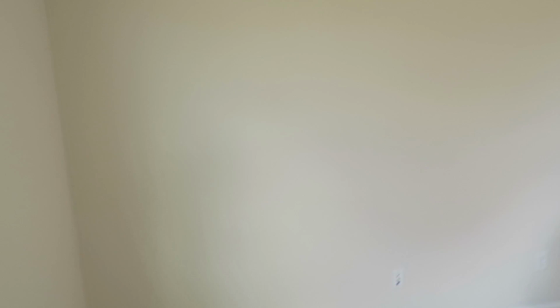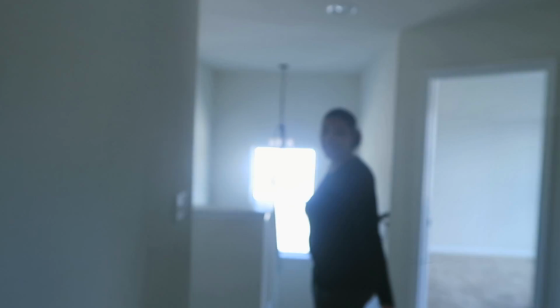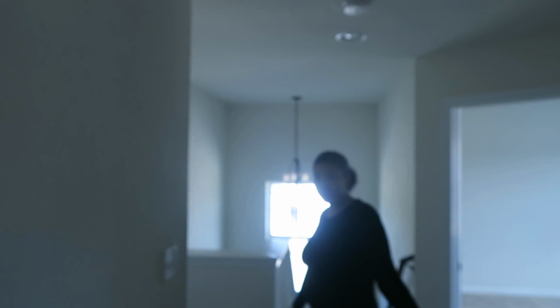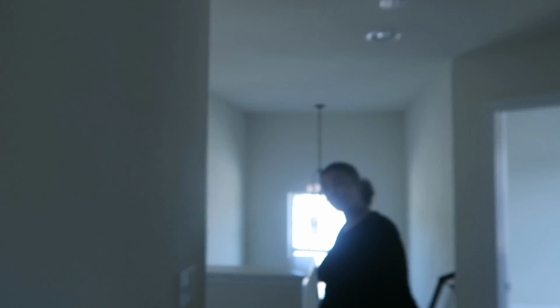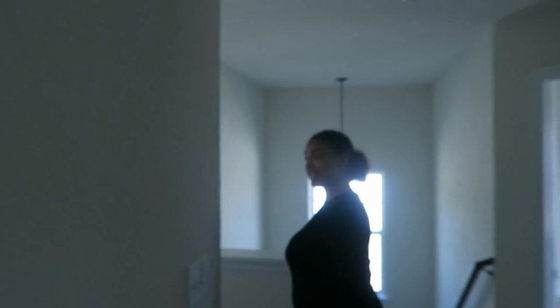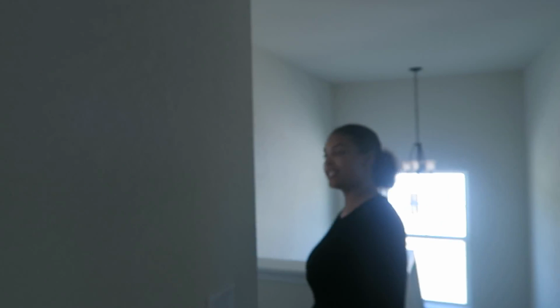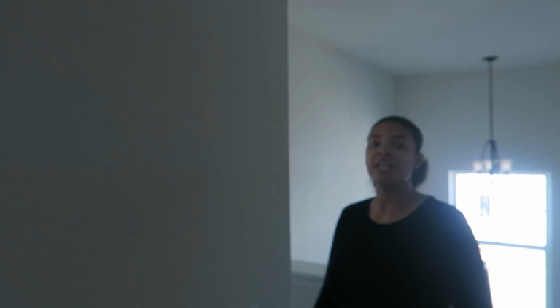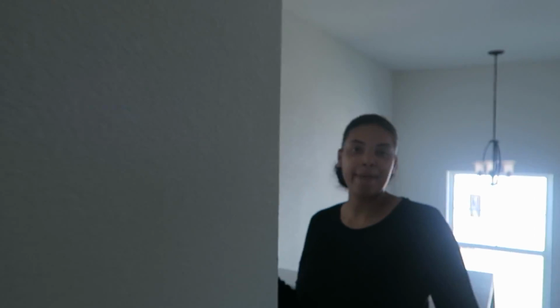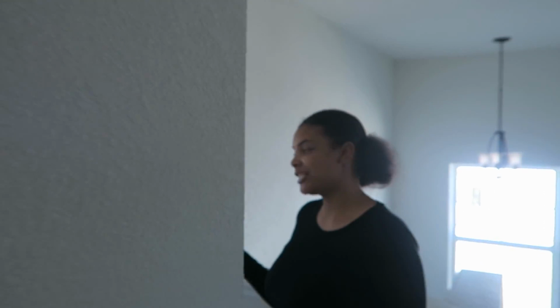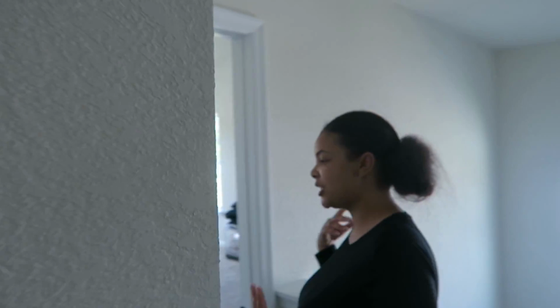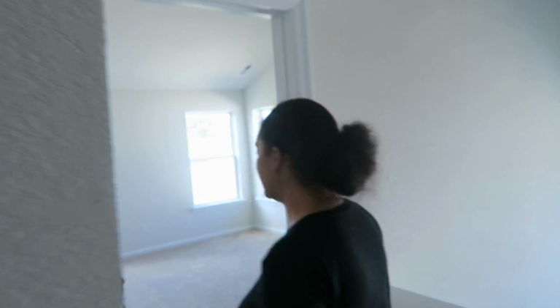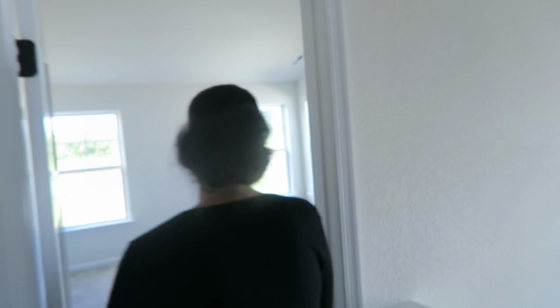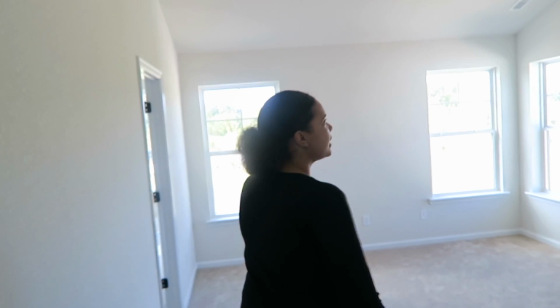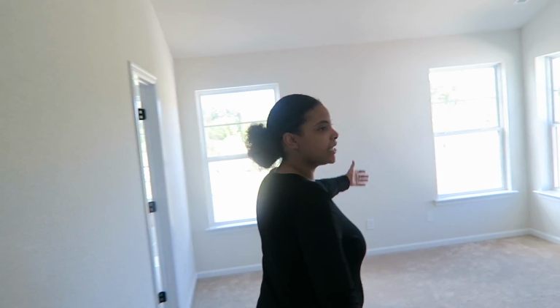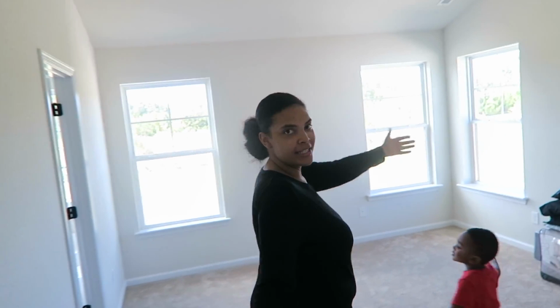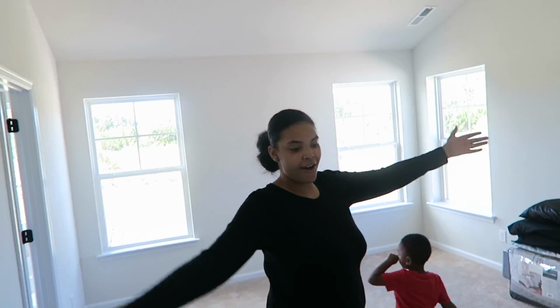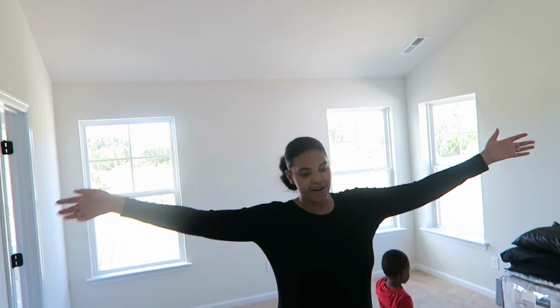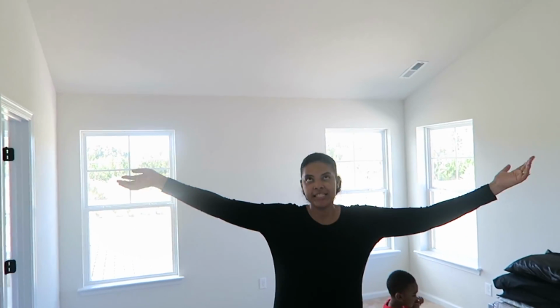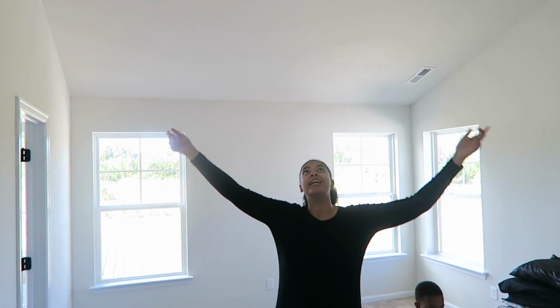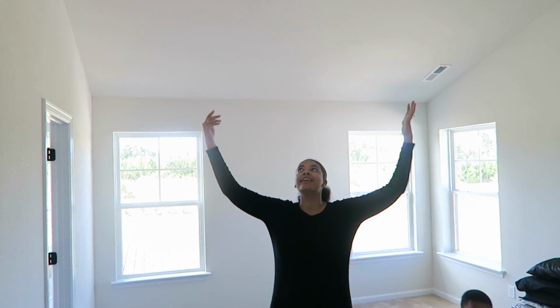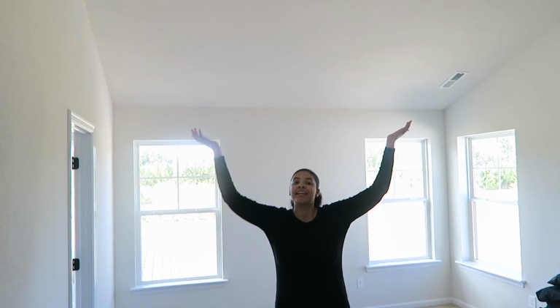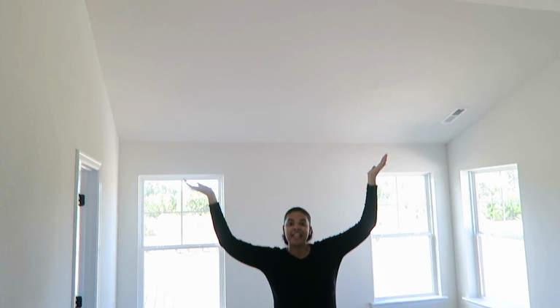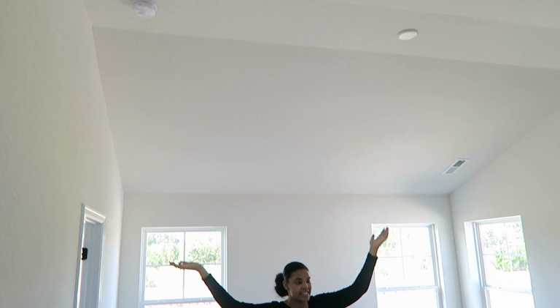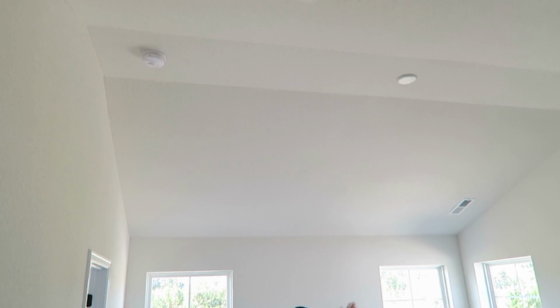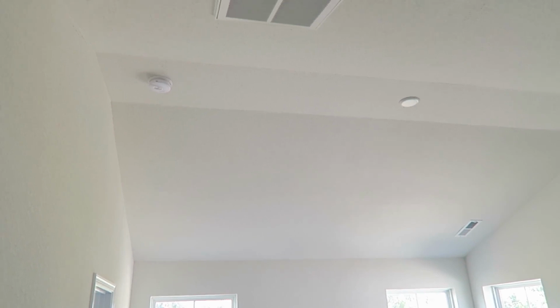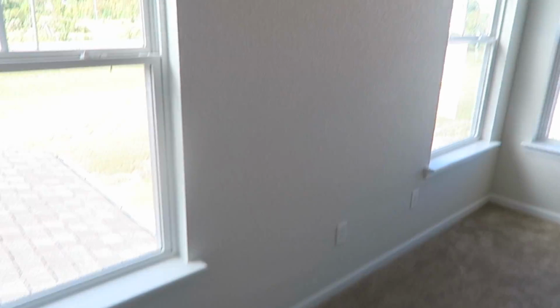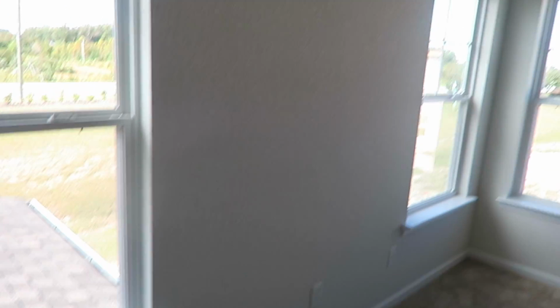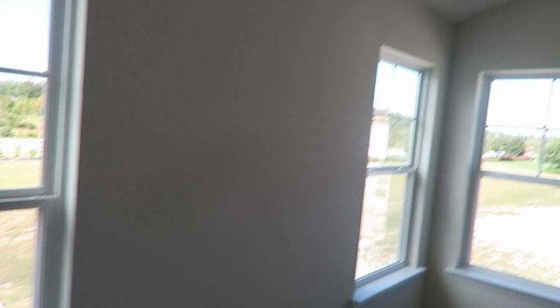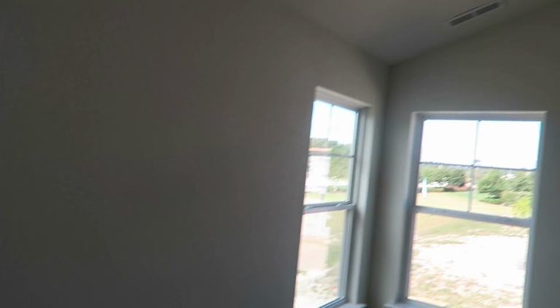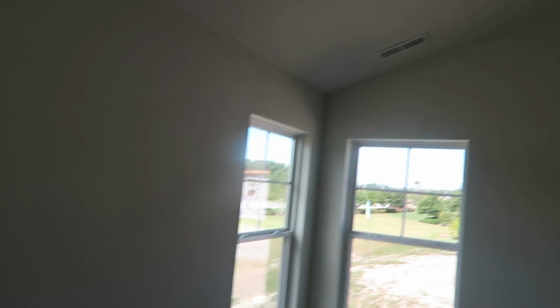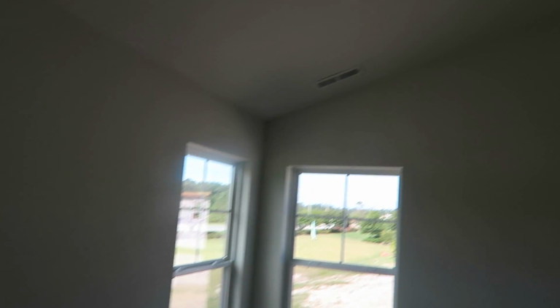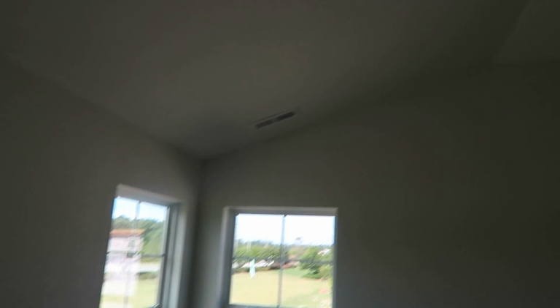I've saved the best for last, which of course is our master suite. This is our master — the high ceilings, plenty of space for us.